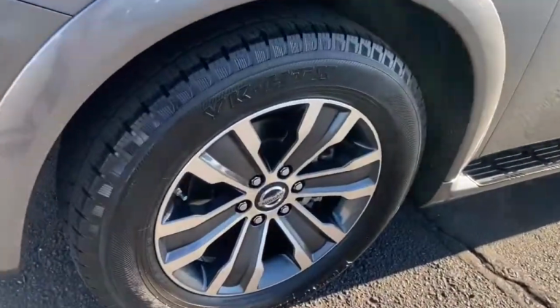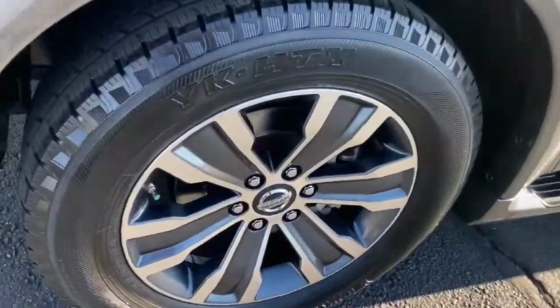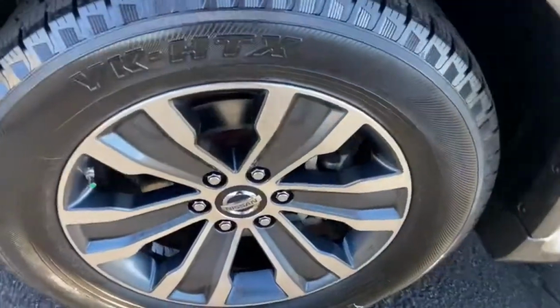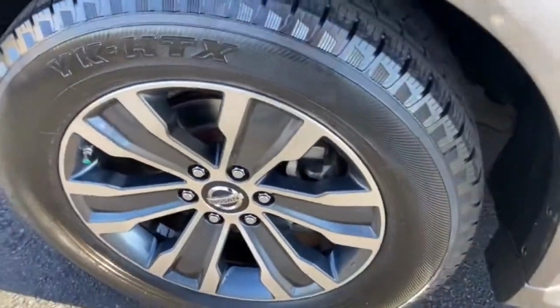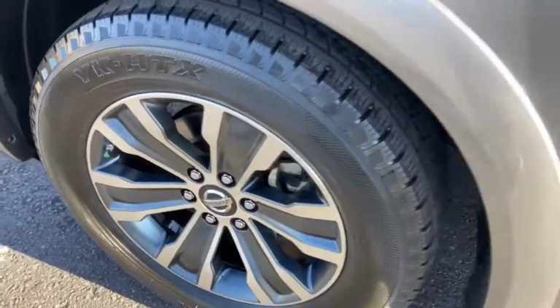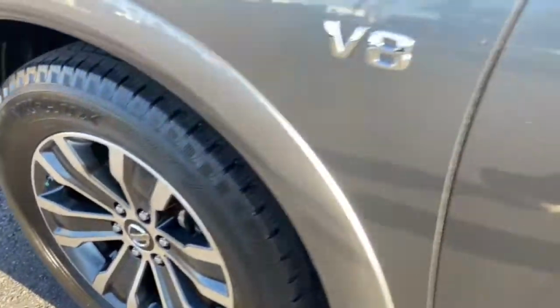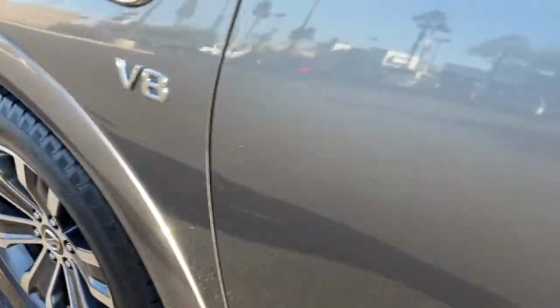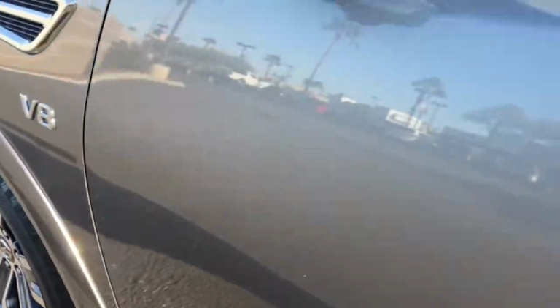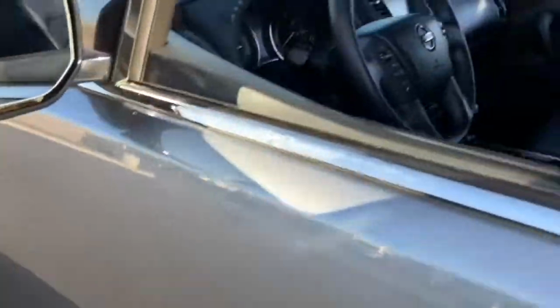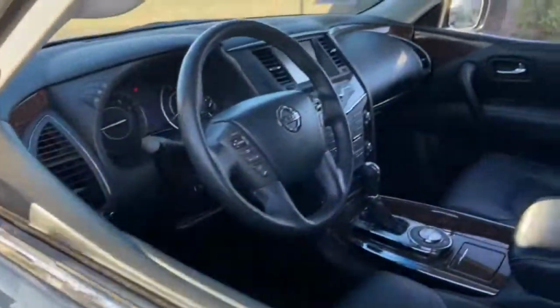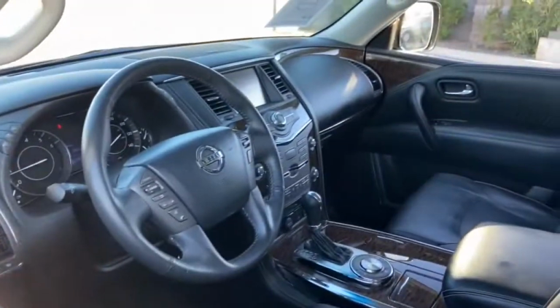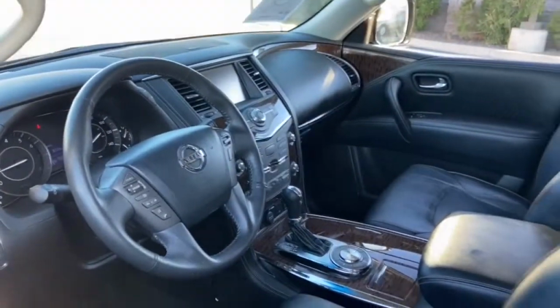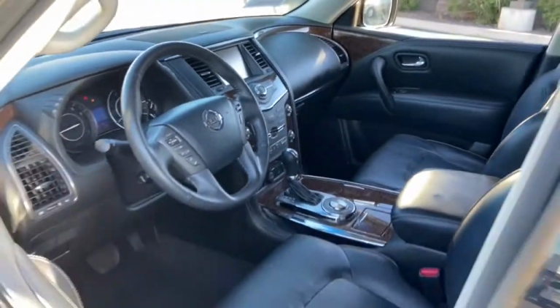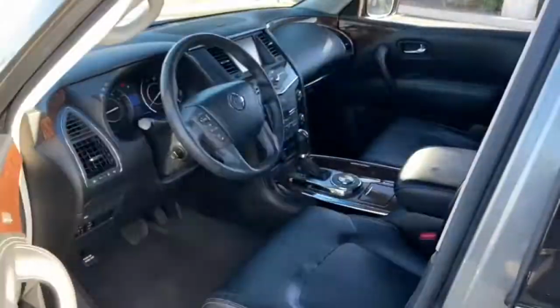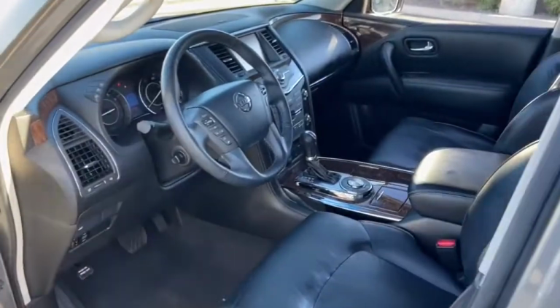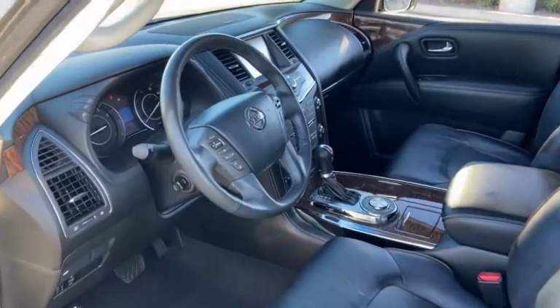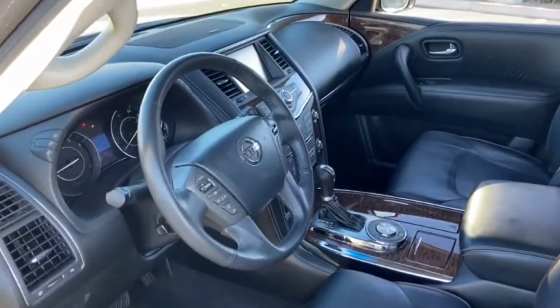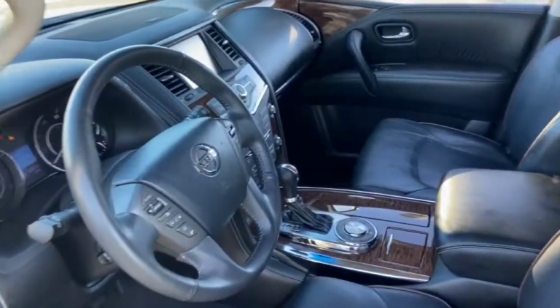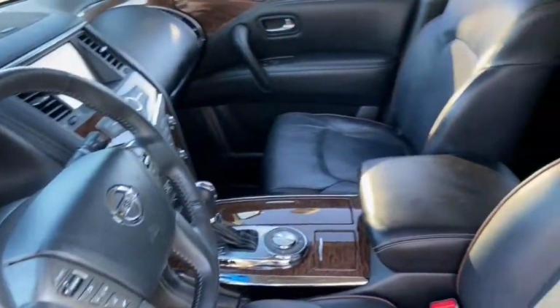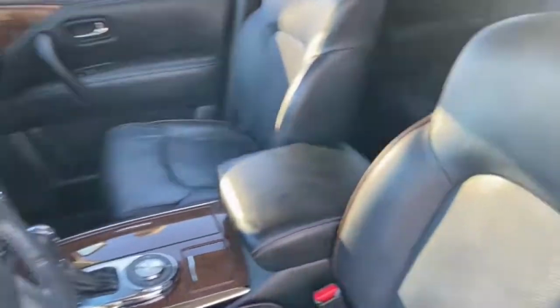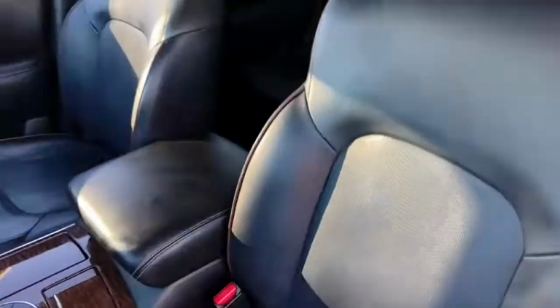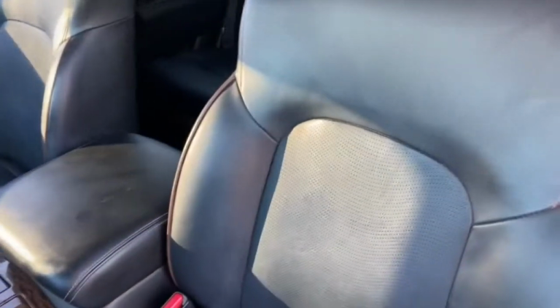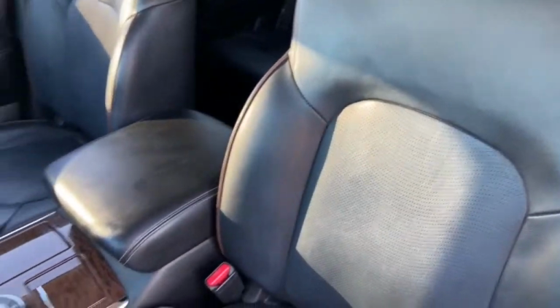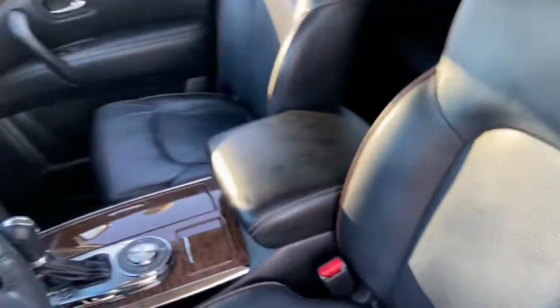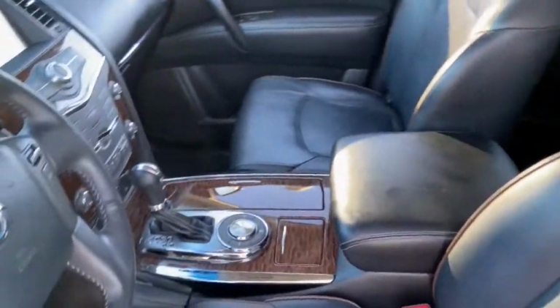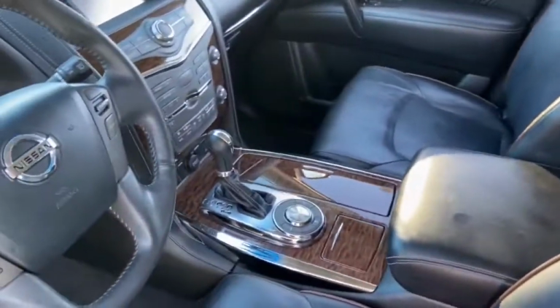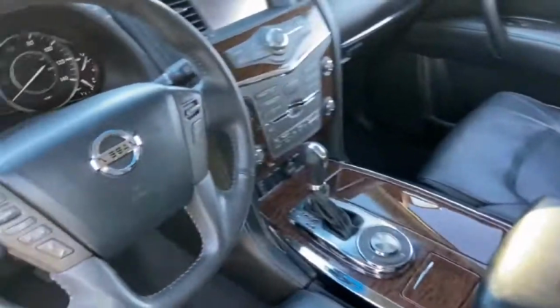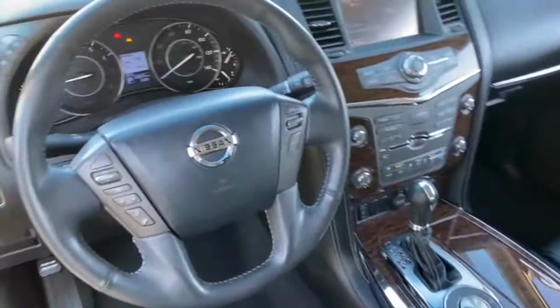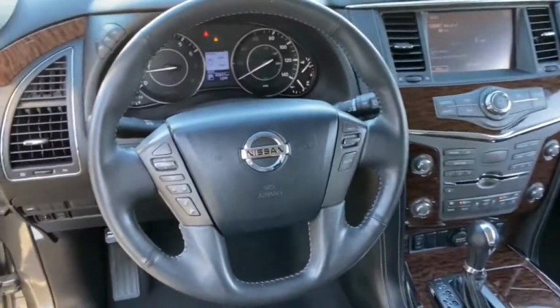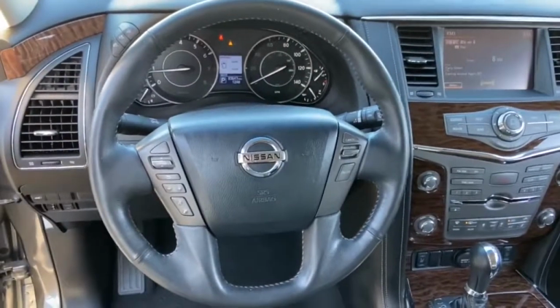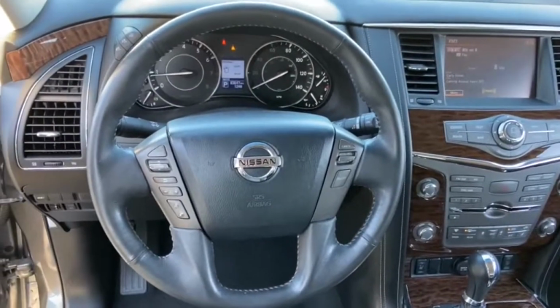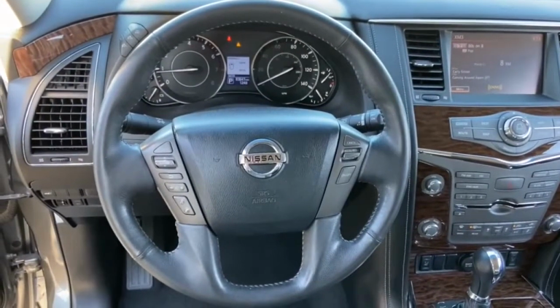Get the full-size SUV that's as capable as it is comfortable. This Armada does it all in style. See for yourself when you take it out for a test drive. Our professional staff looks forward to giving you excellent service.